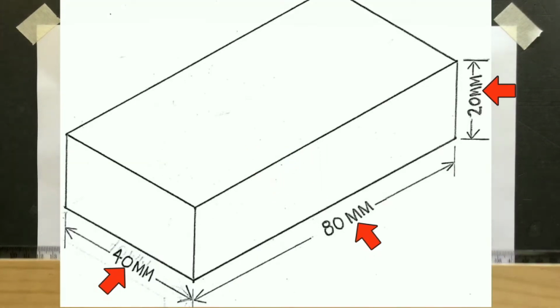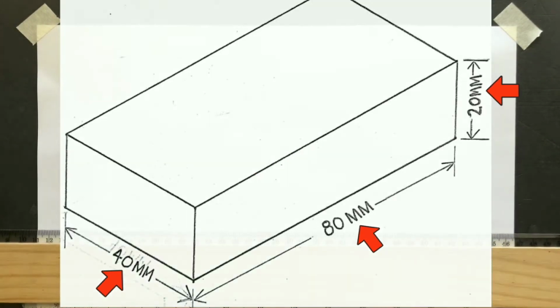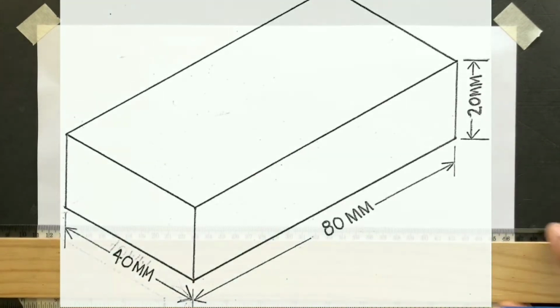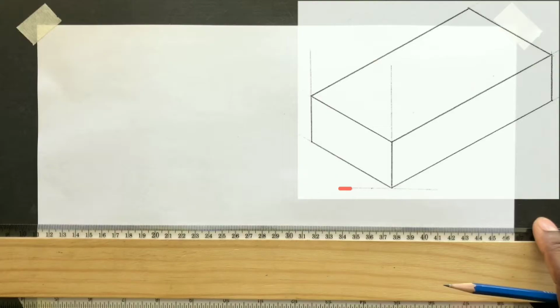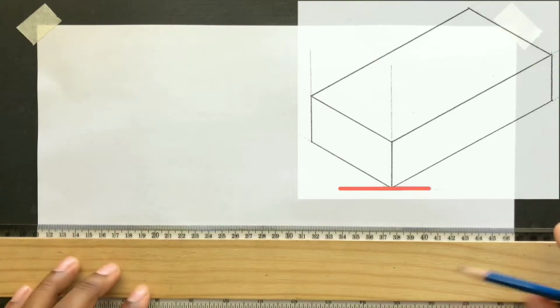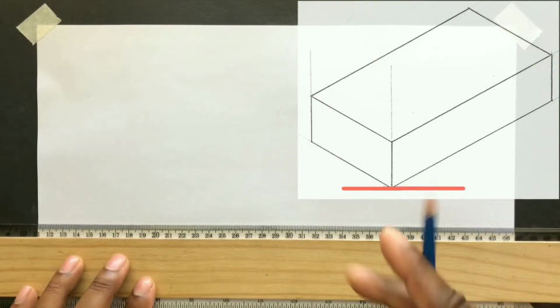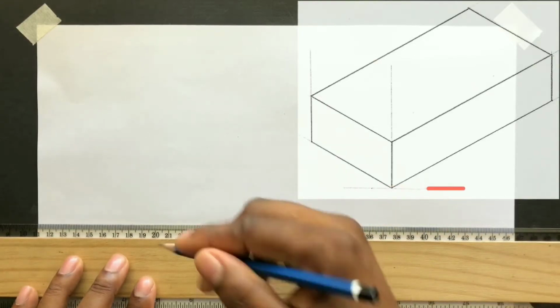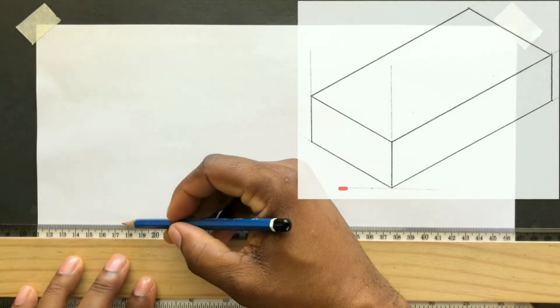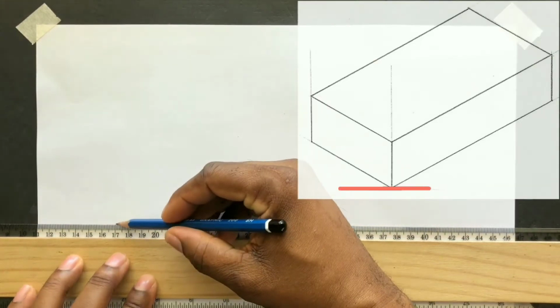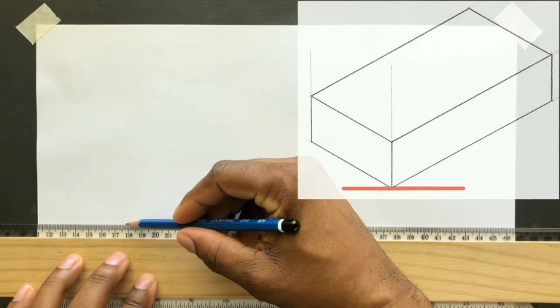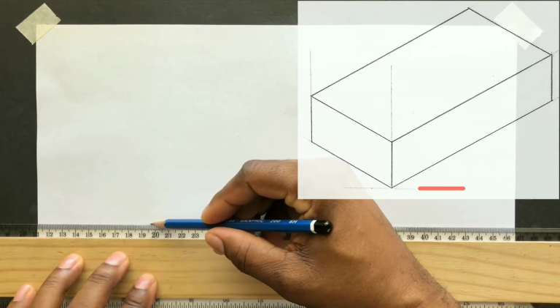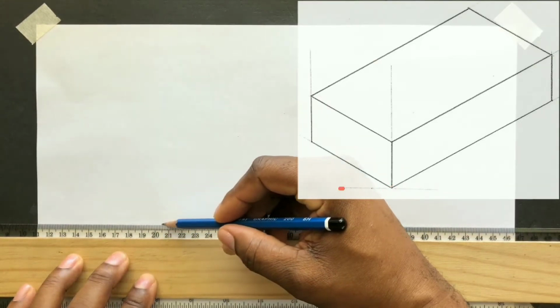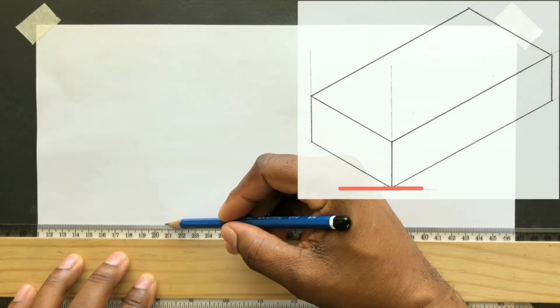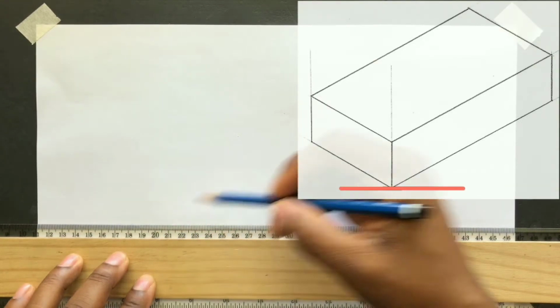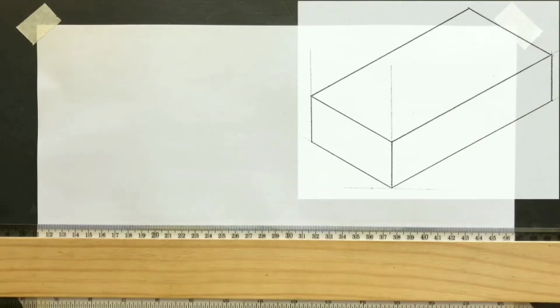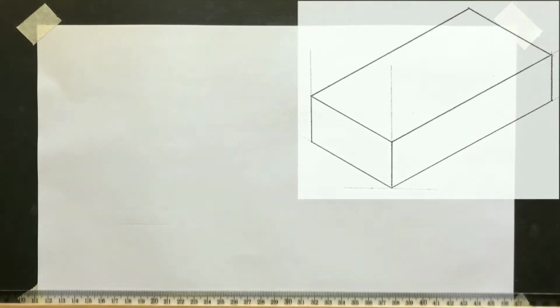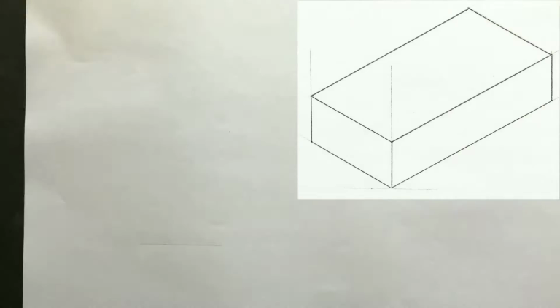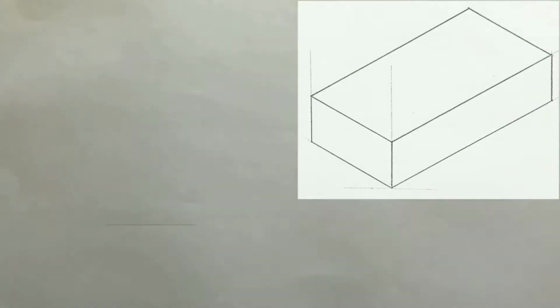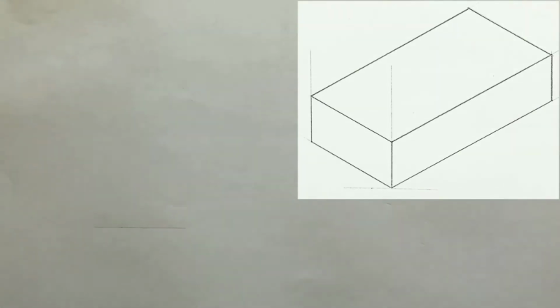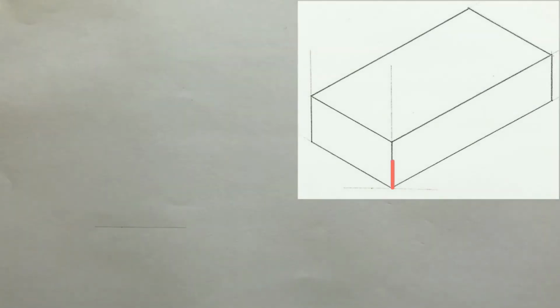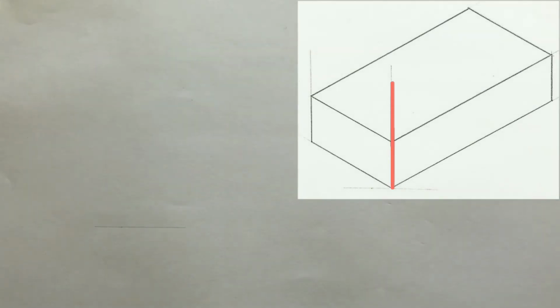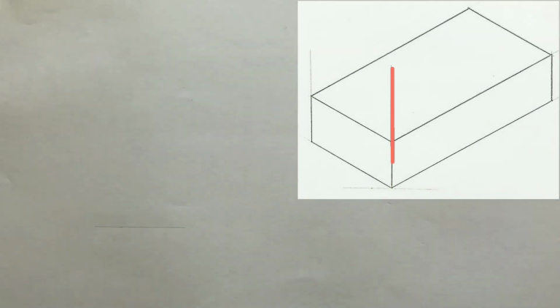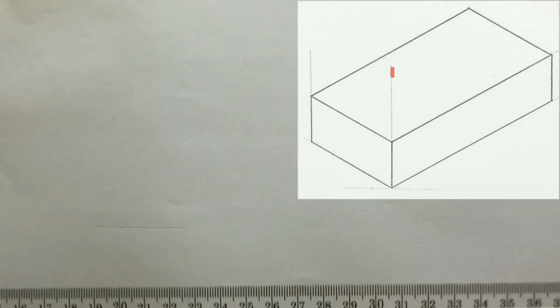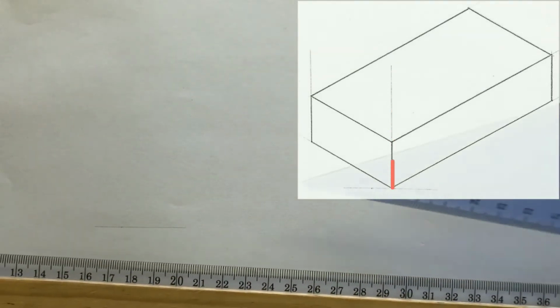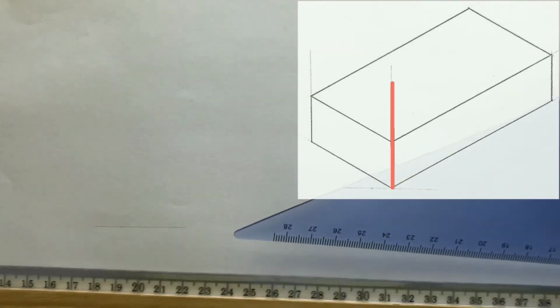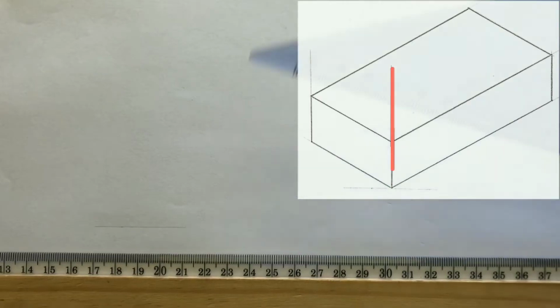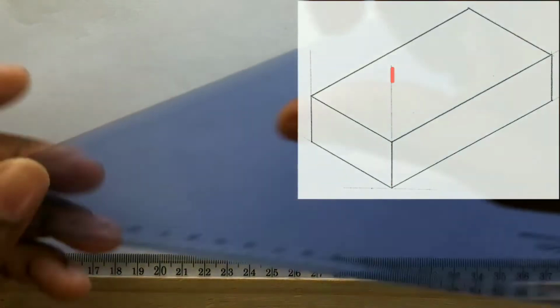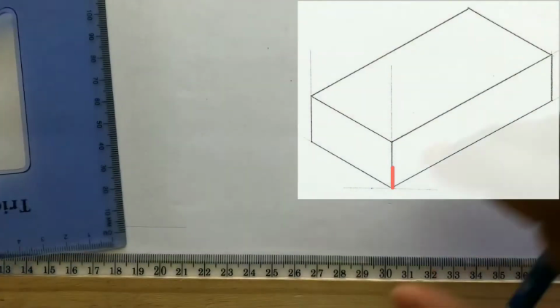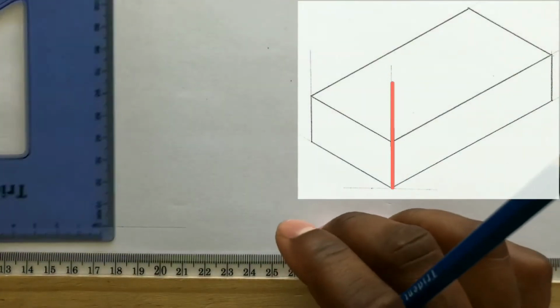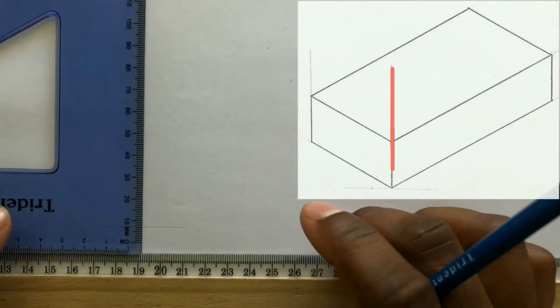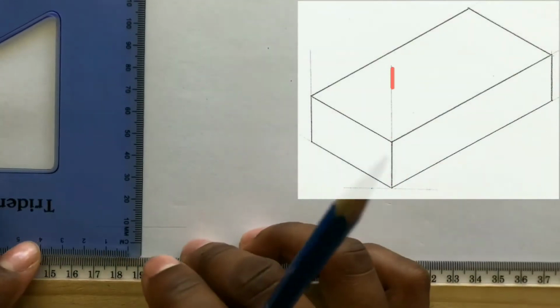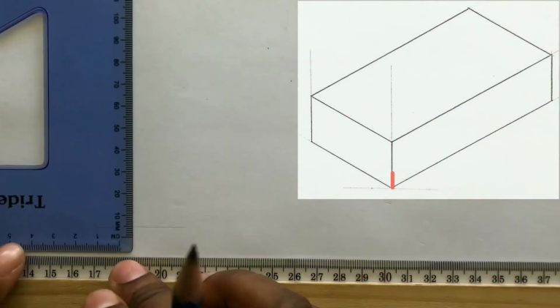You will first draw a horizontal baseline with the use of your t-square. With the use of your t-square along with your set square, draw a perpendicular line to the line you previously drew.